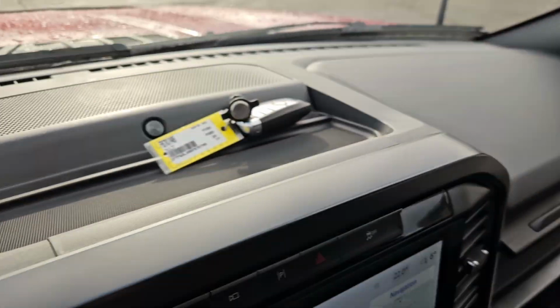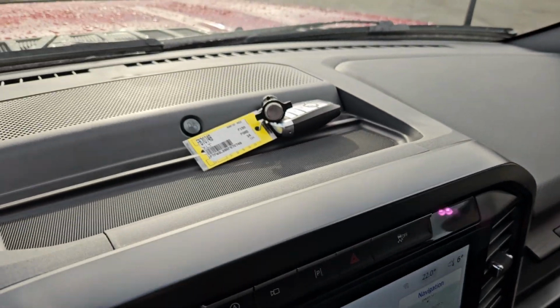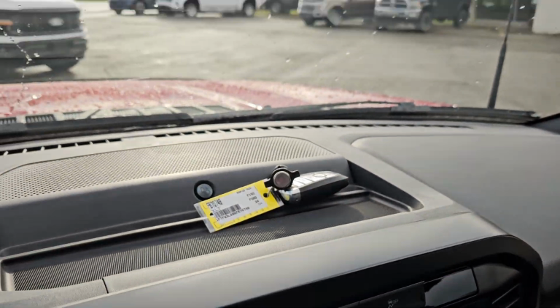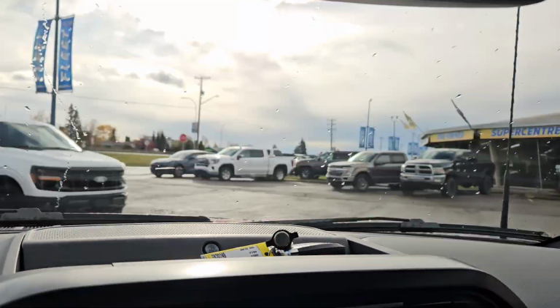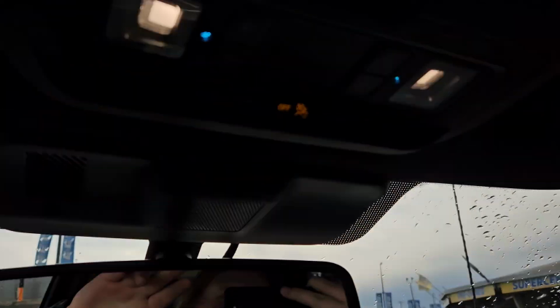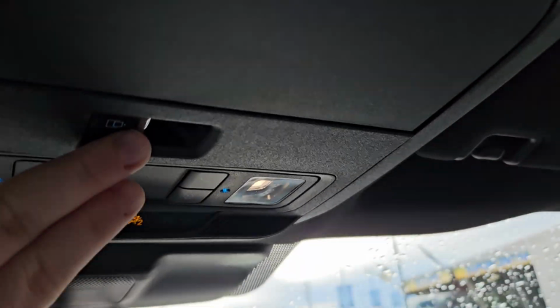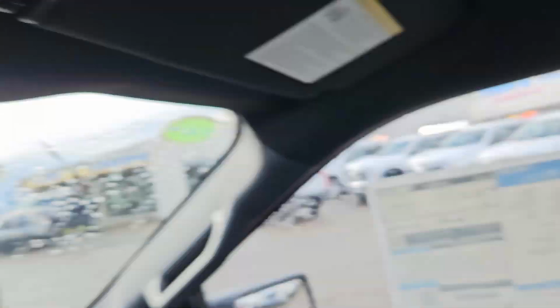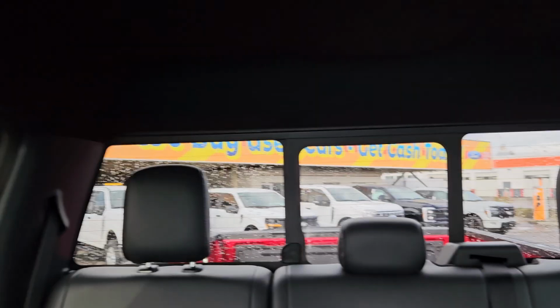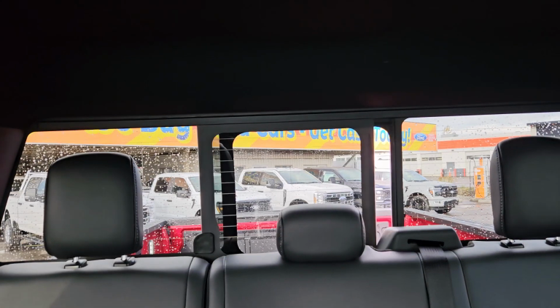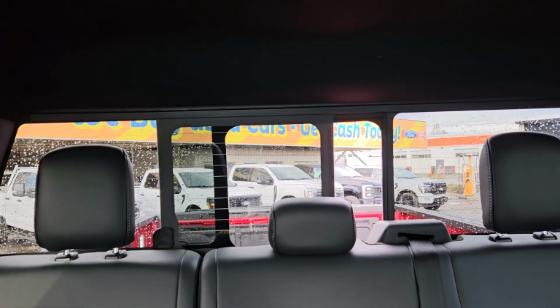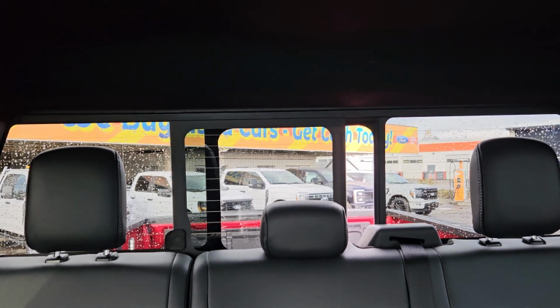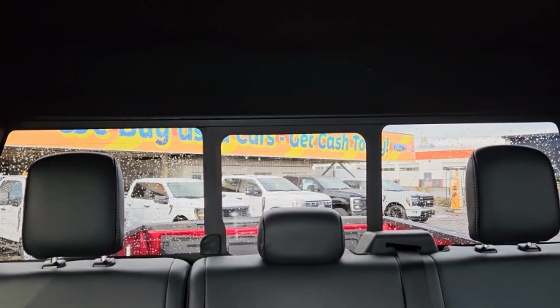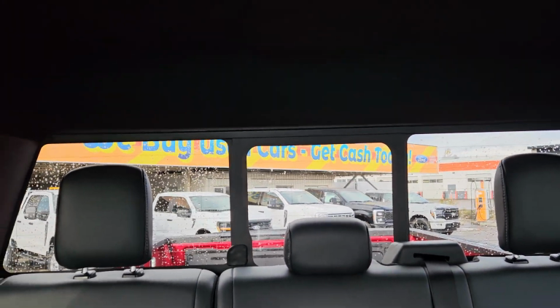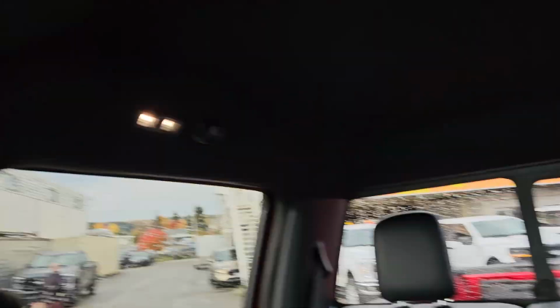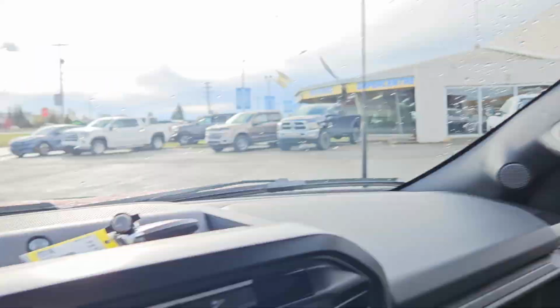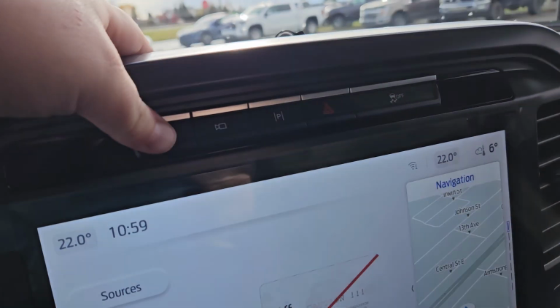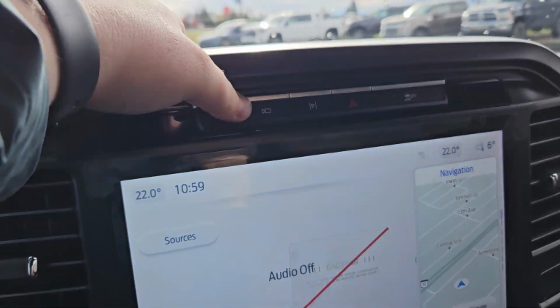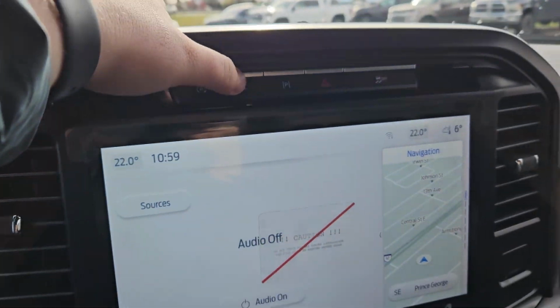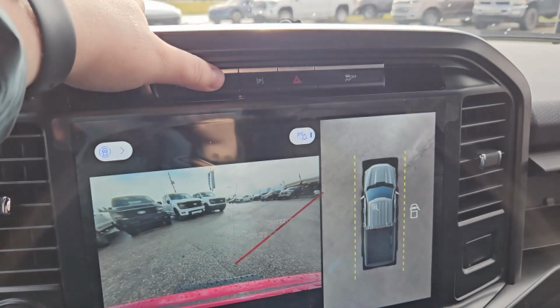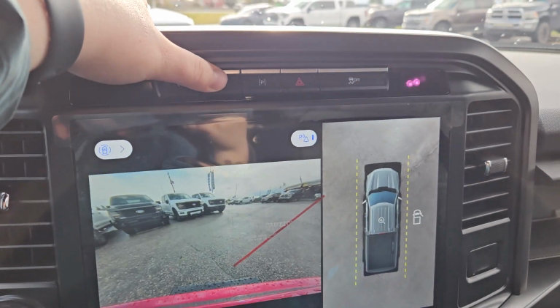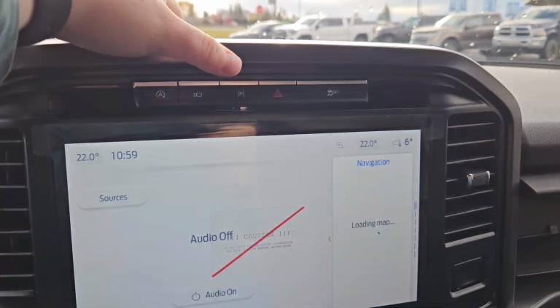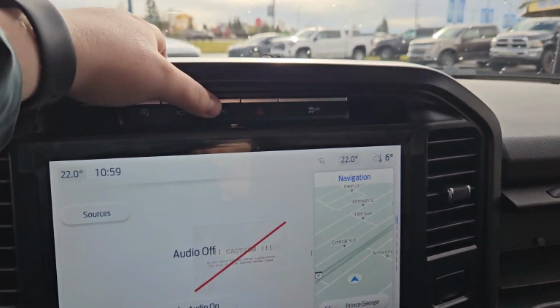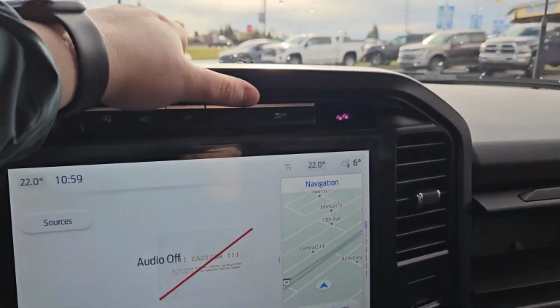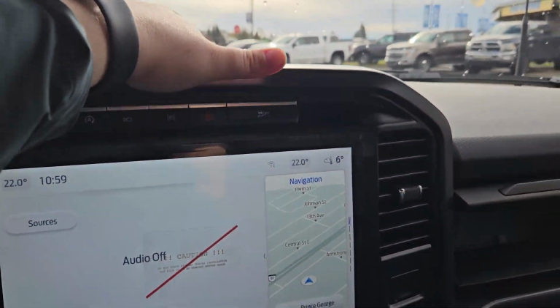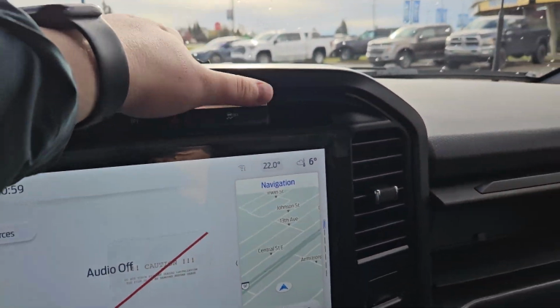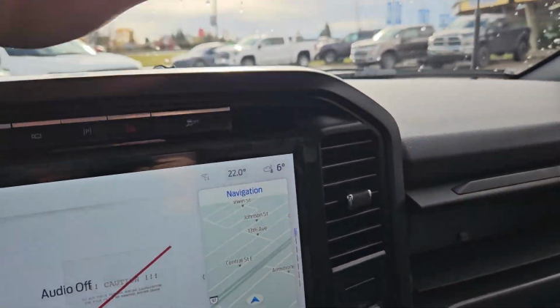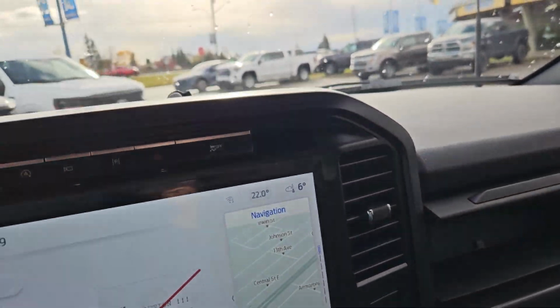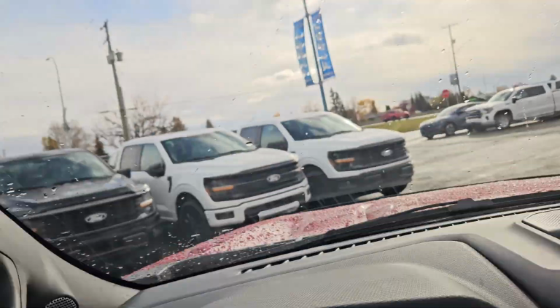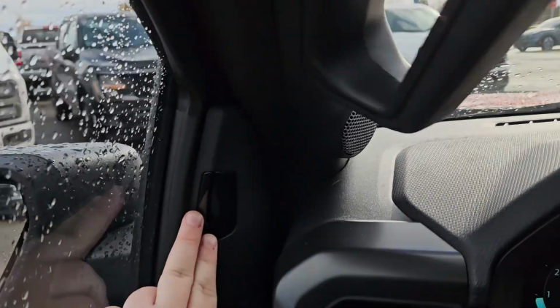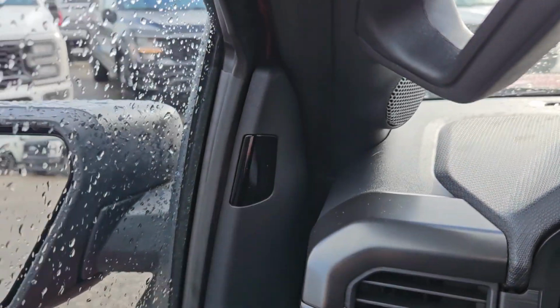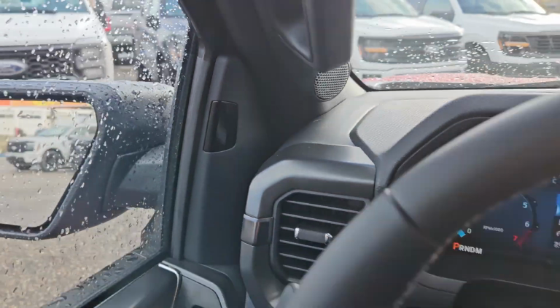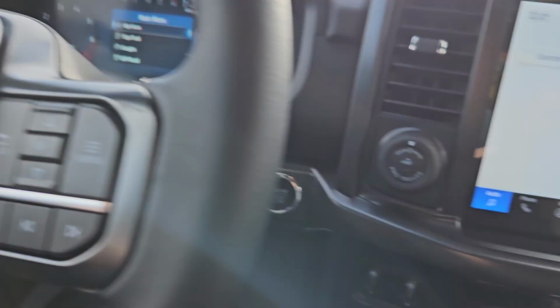You also have a rear window opener, auto stop-start, 360 view of the vehicle, park assist, hazards, traction control, and we do get Blue Cruise in this vehicle as well.